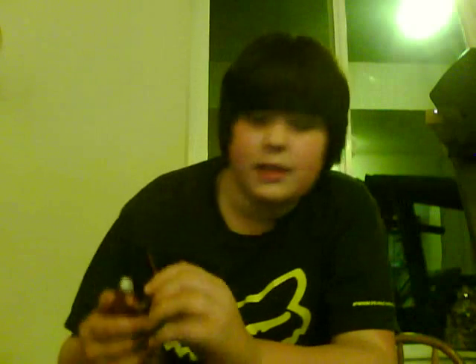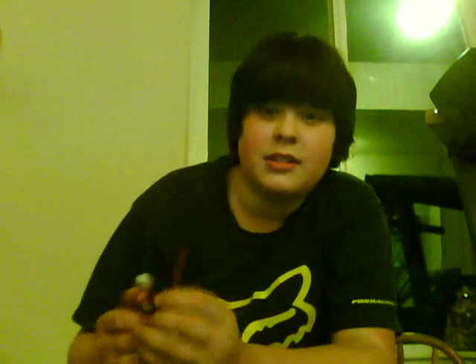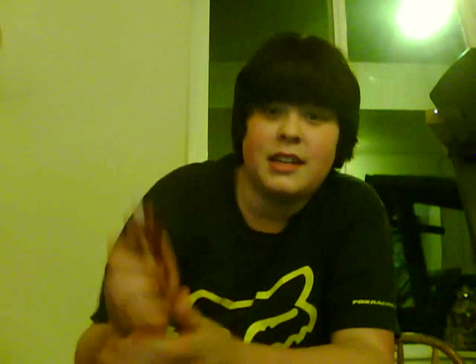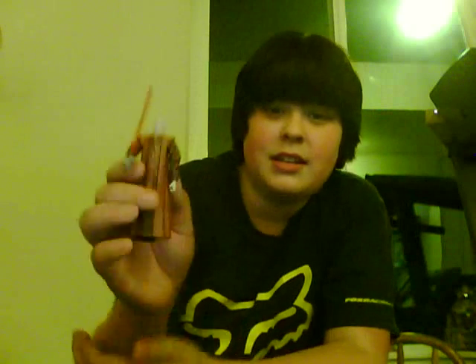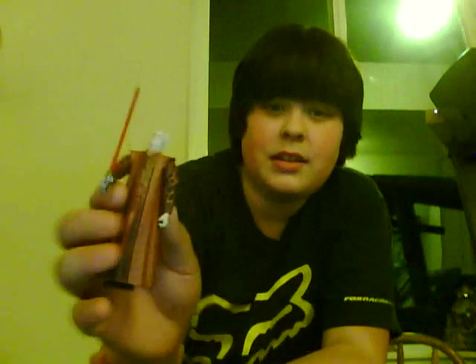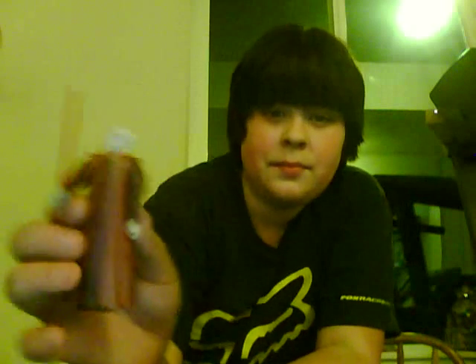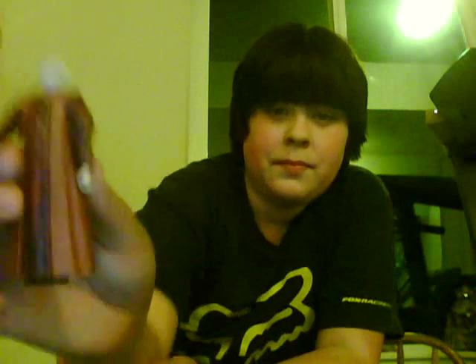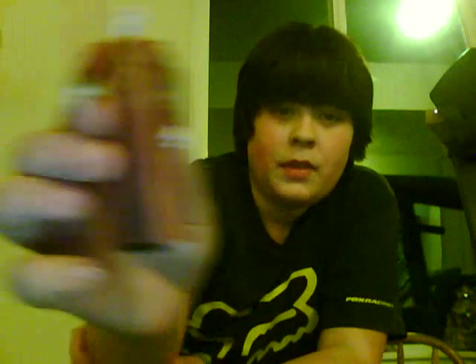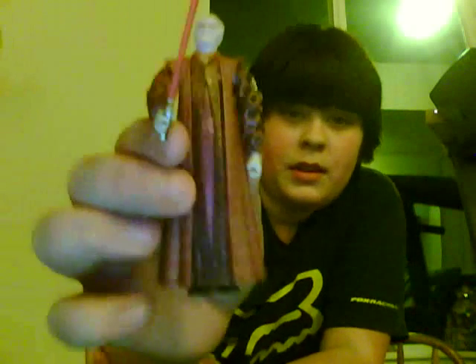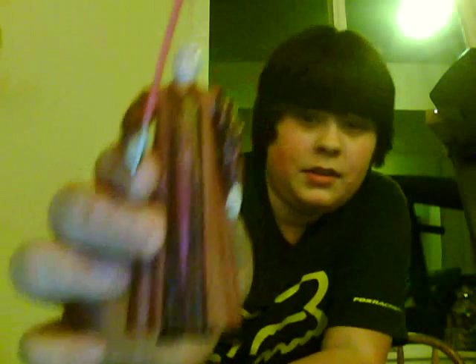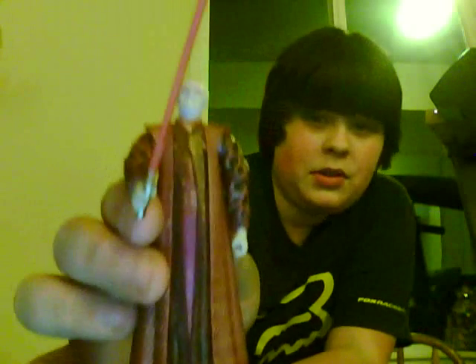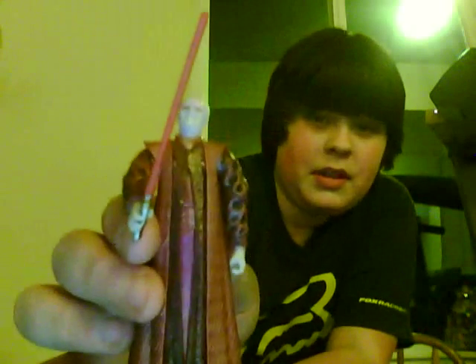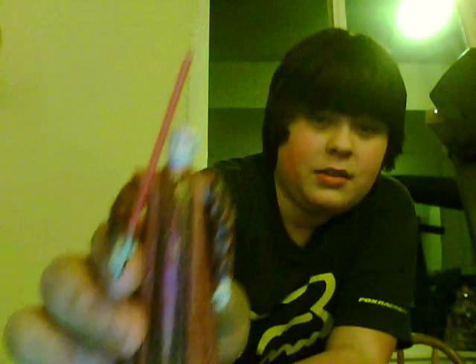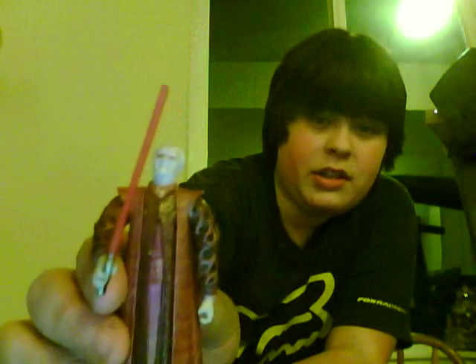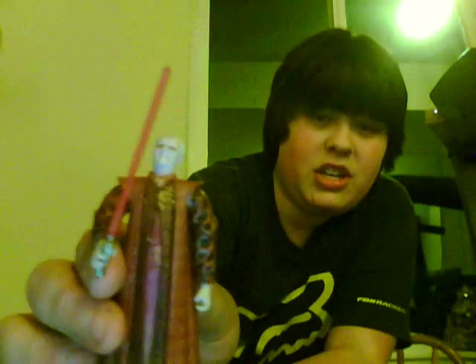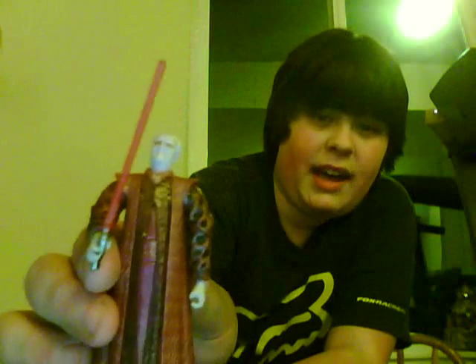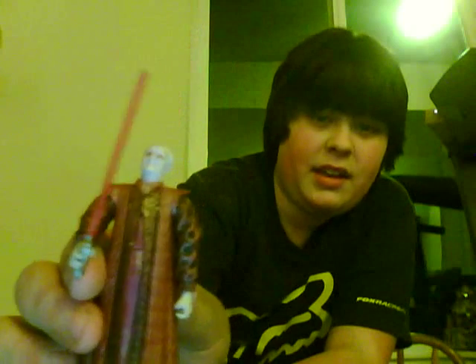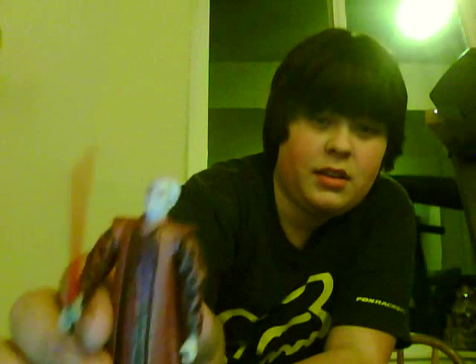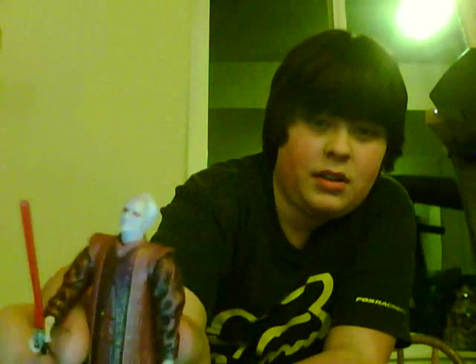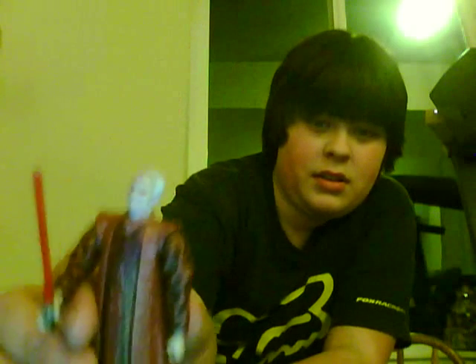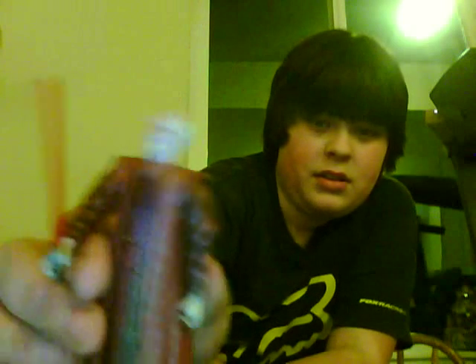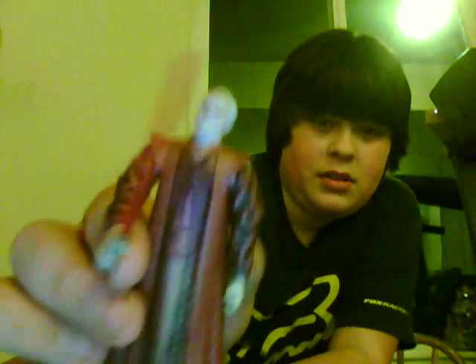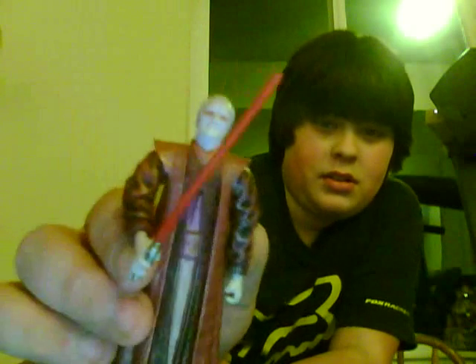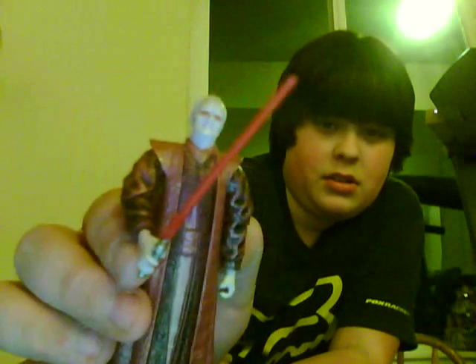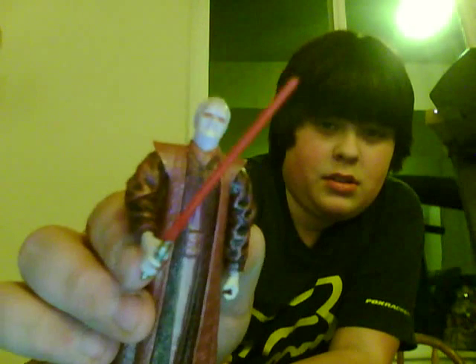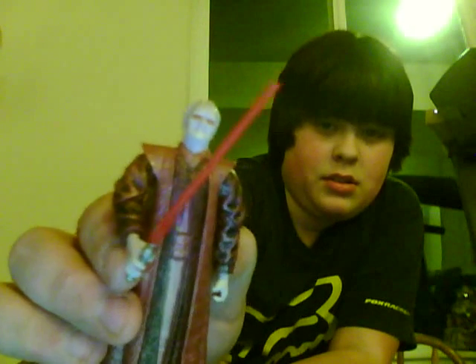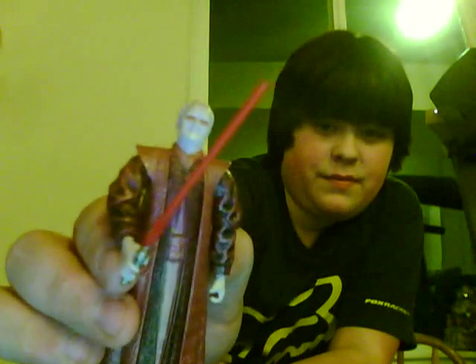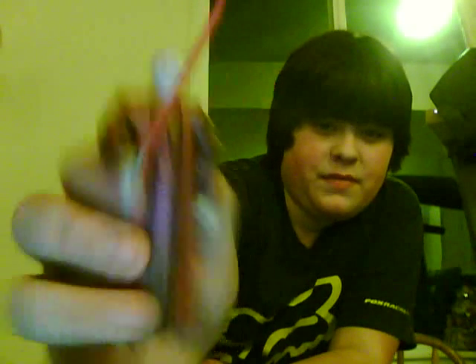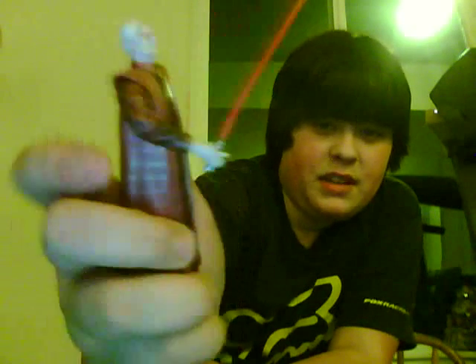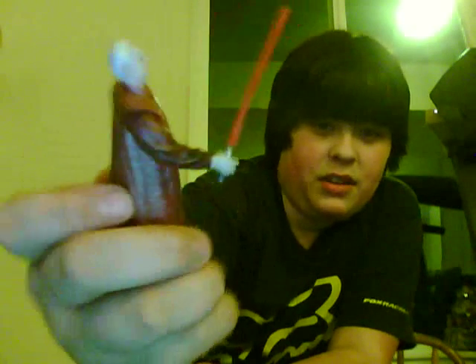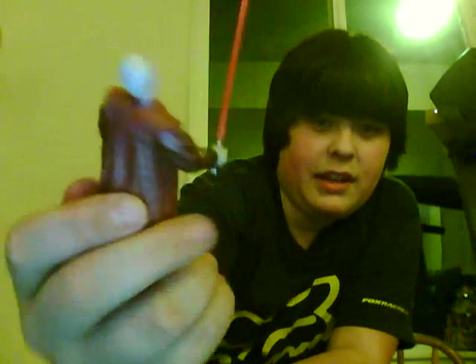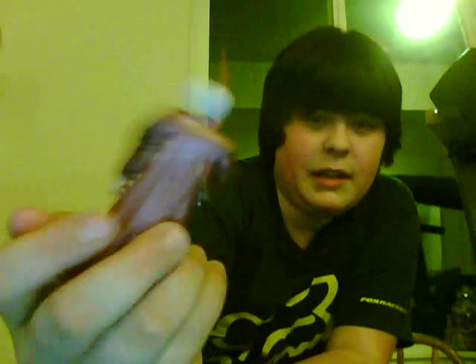And now, finally, we have Darth Sidious. He is the one who kills all these Jedi. Let's go look at him.